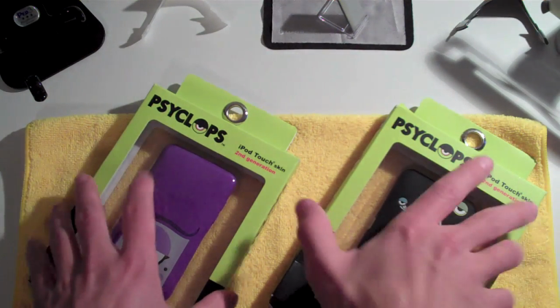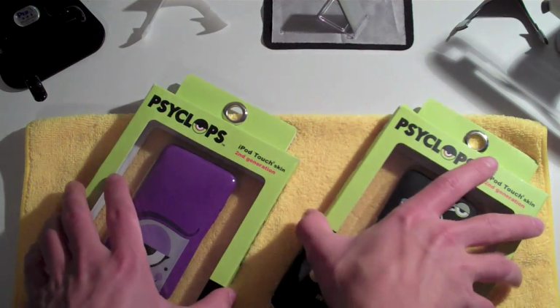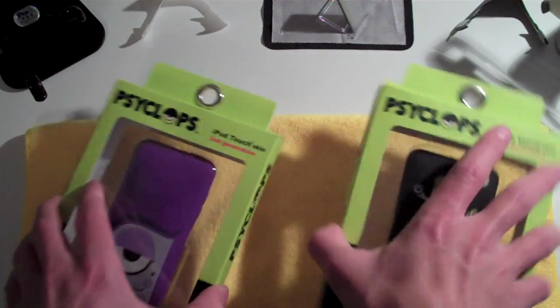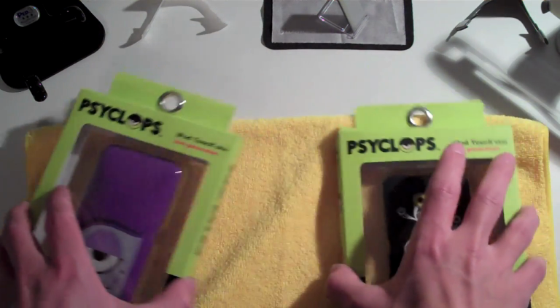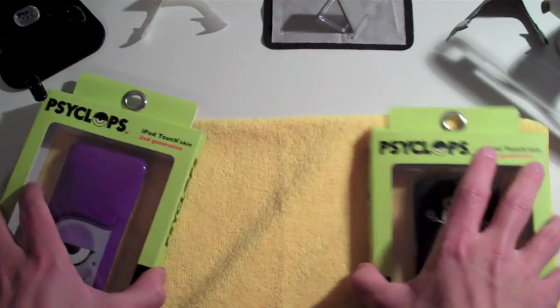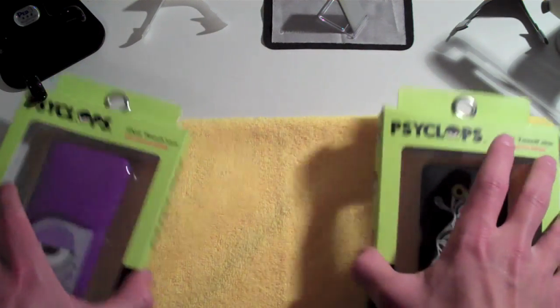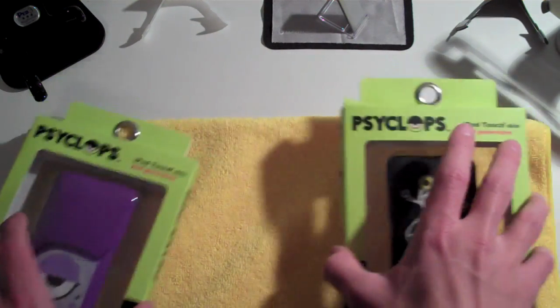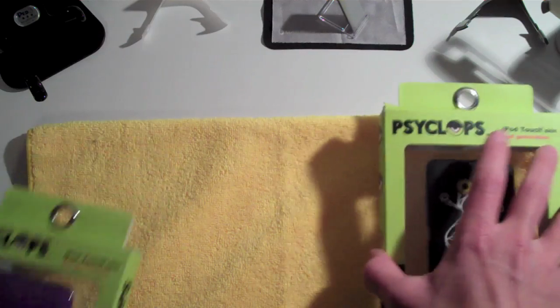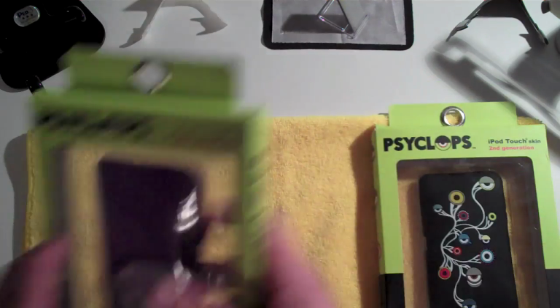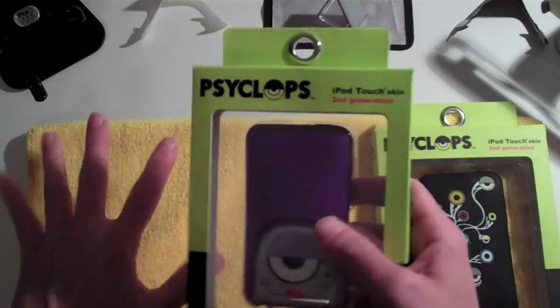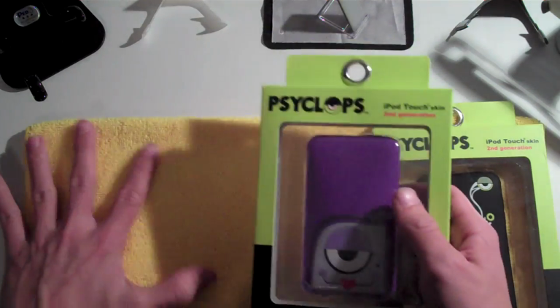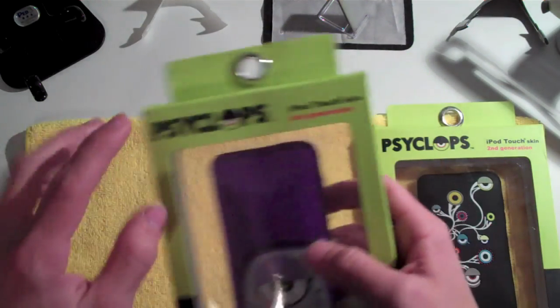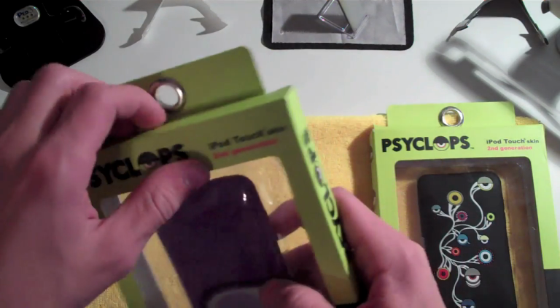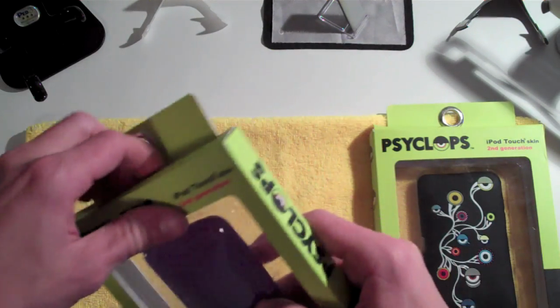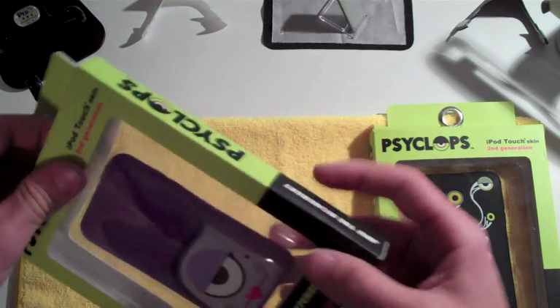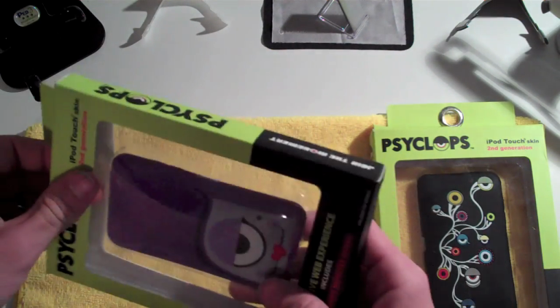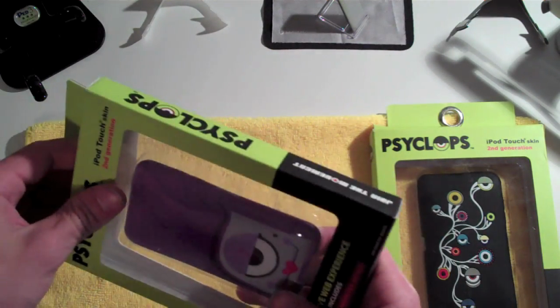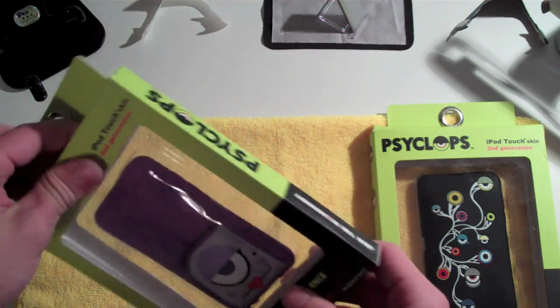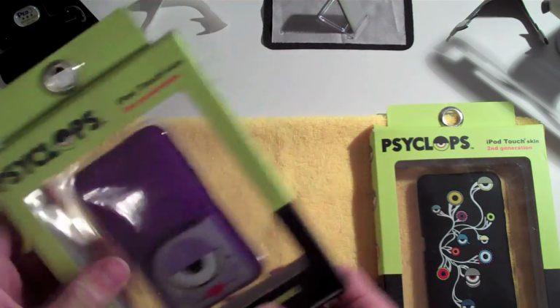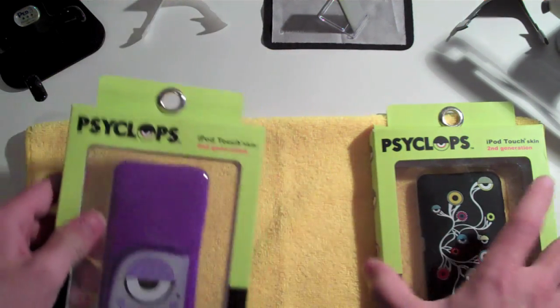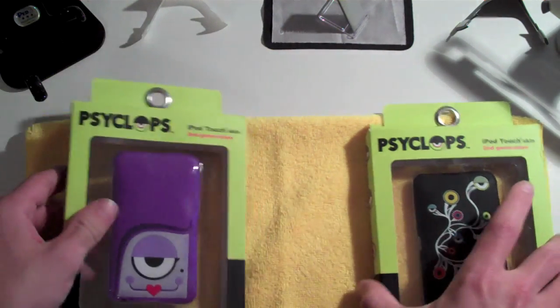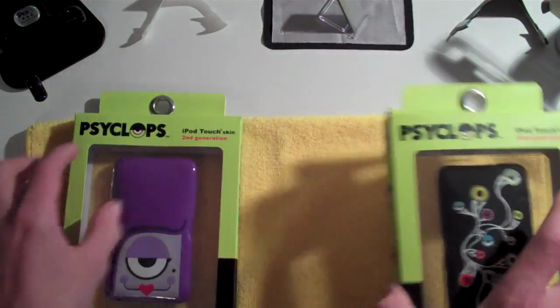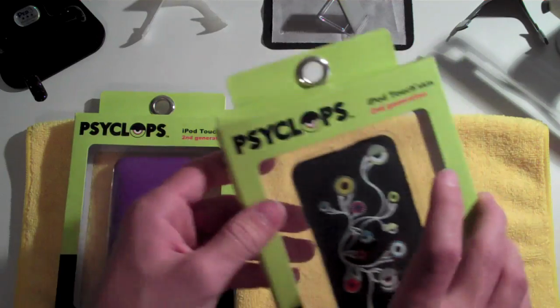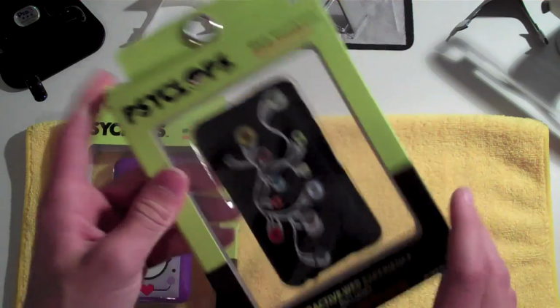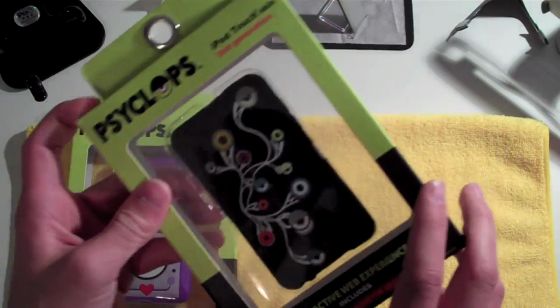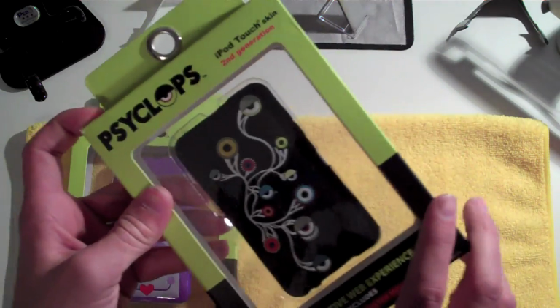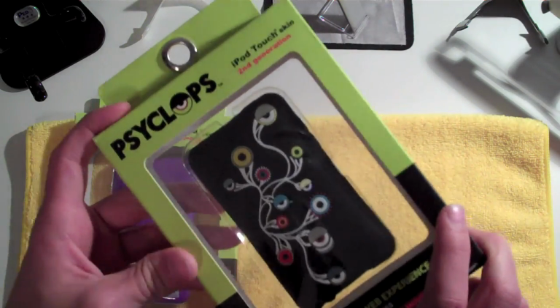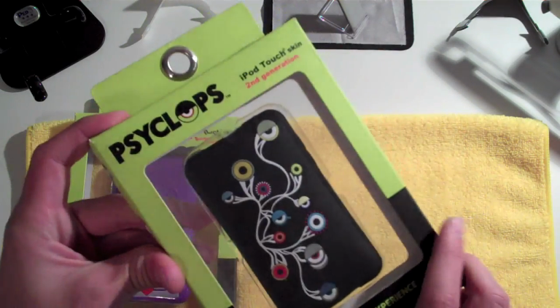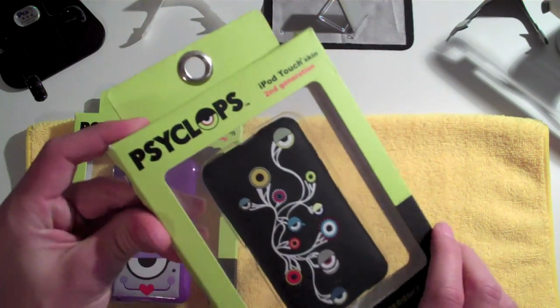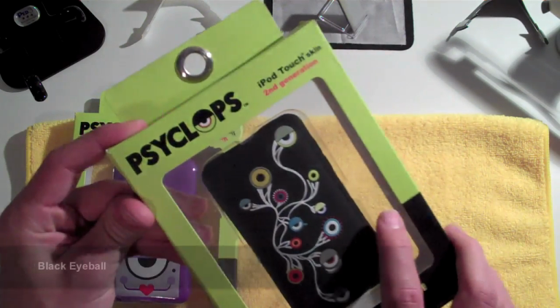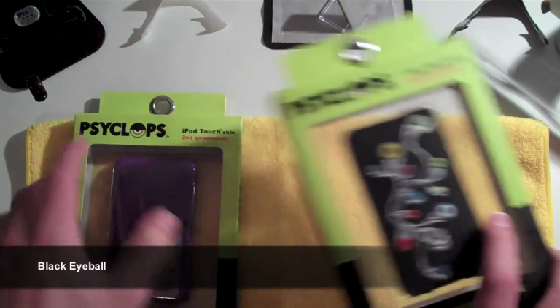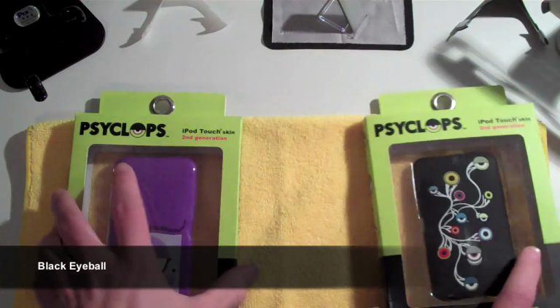Let's go ahead and get into this first one. This first one is called Sydney, and really quickly, the second one is called the Black Eyes case — the Black Eyes.